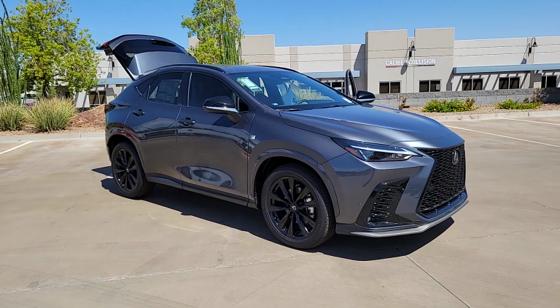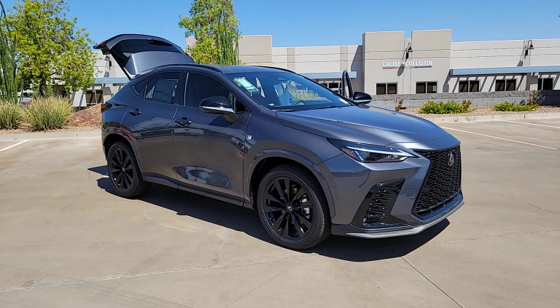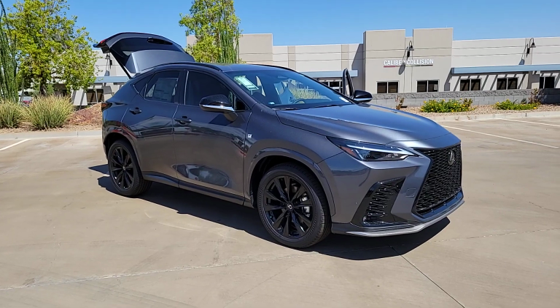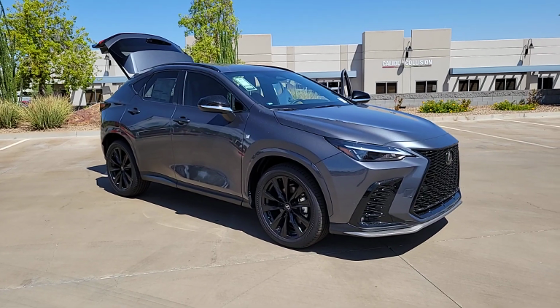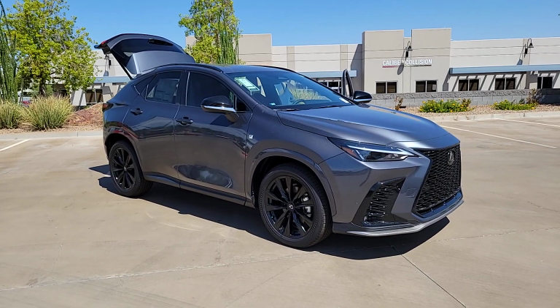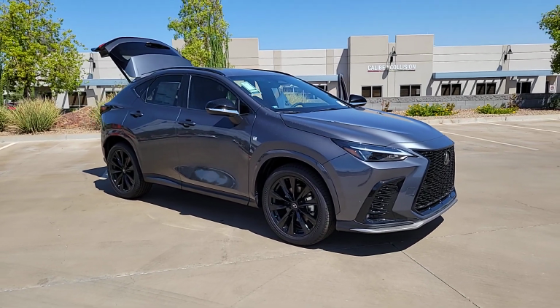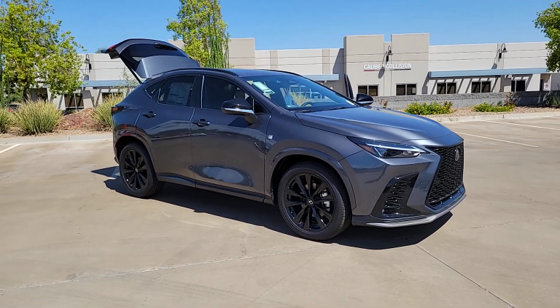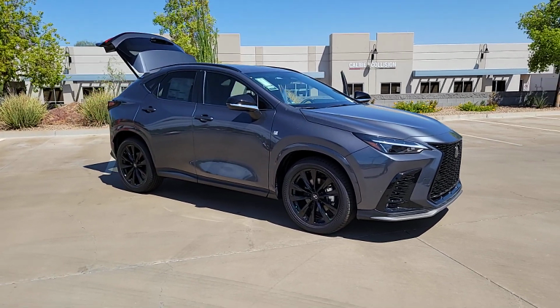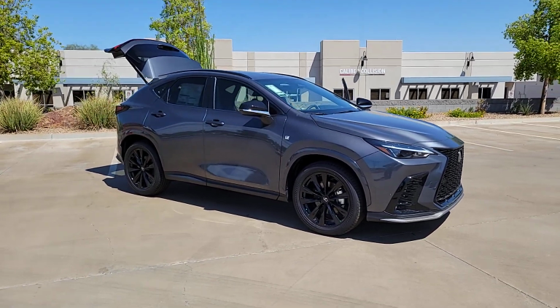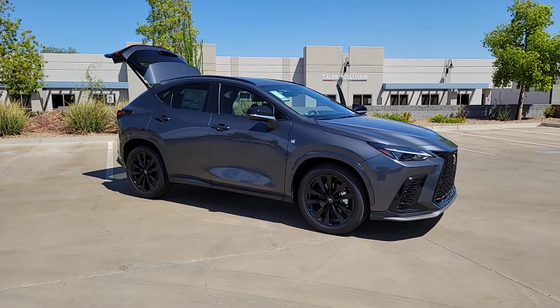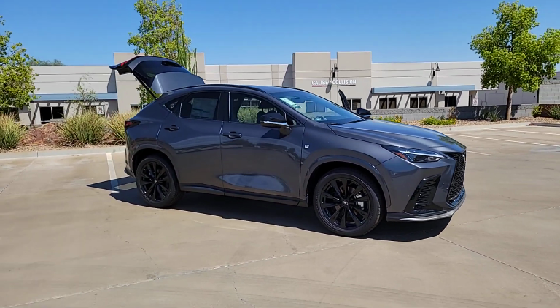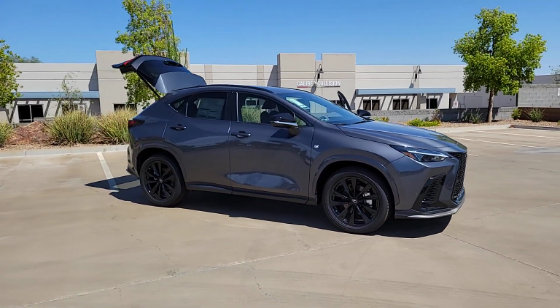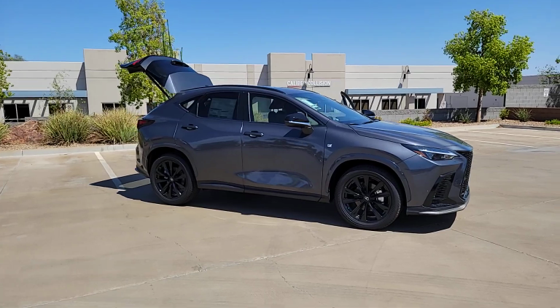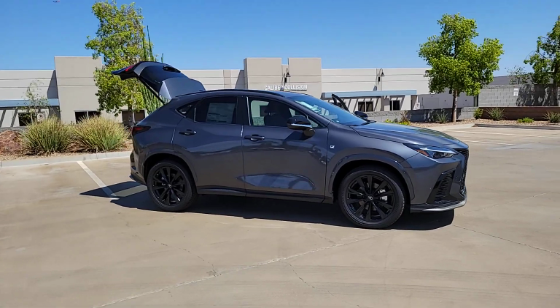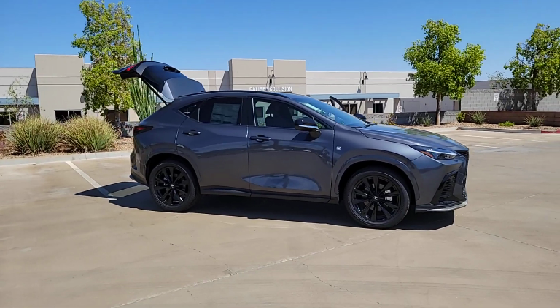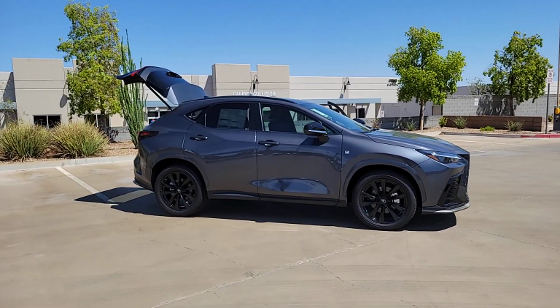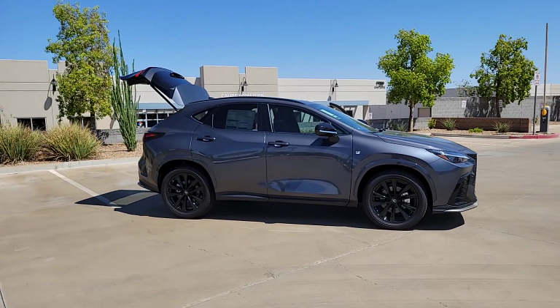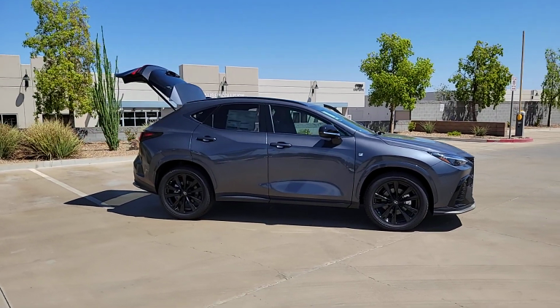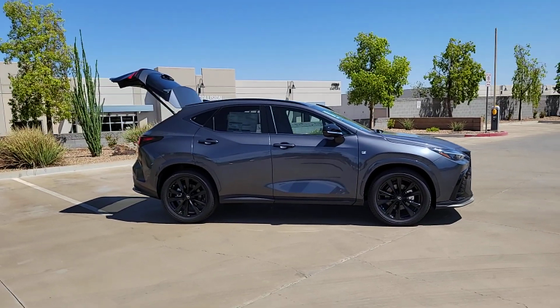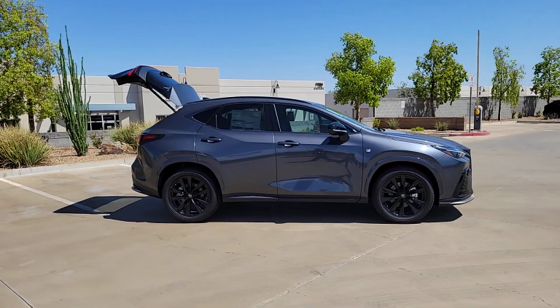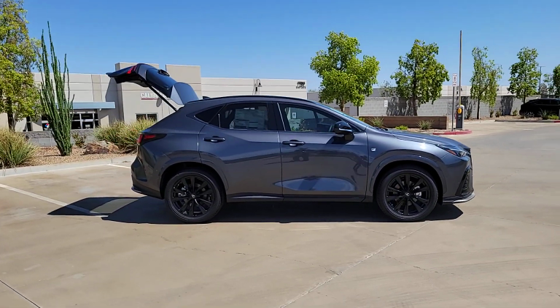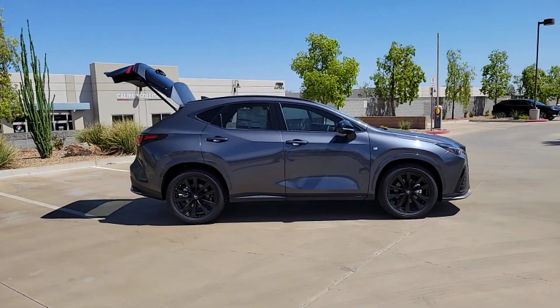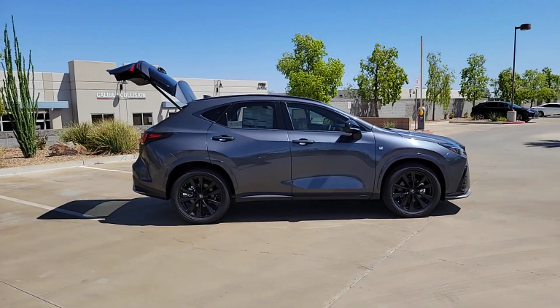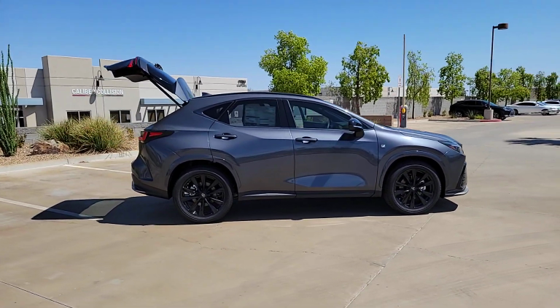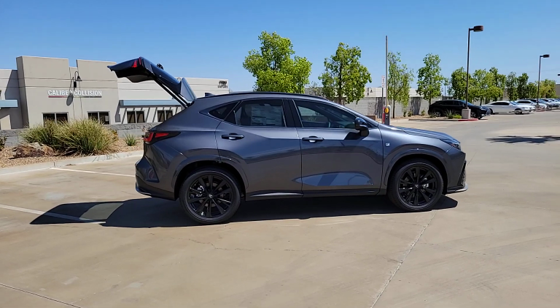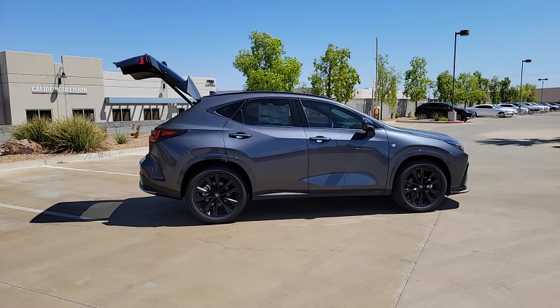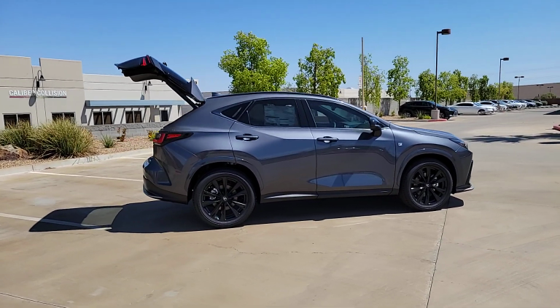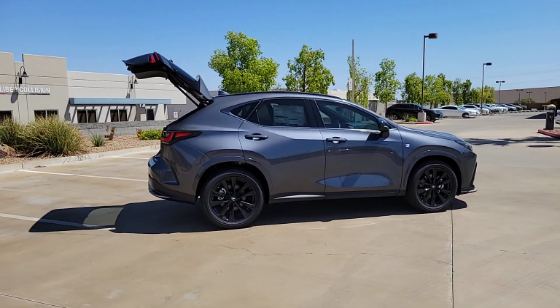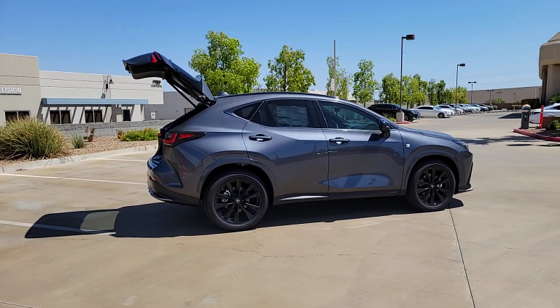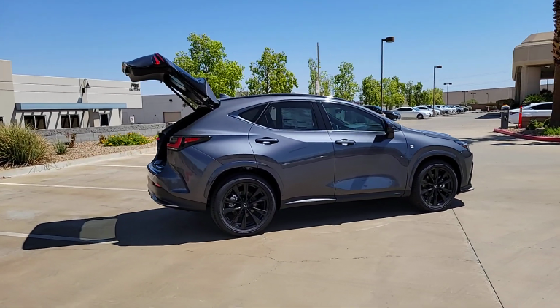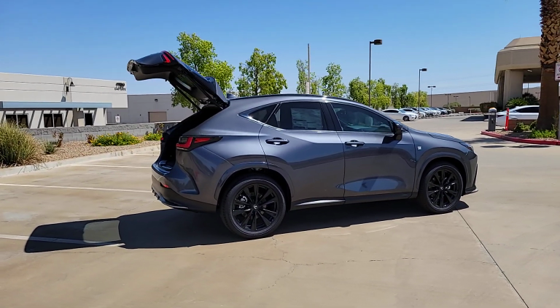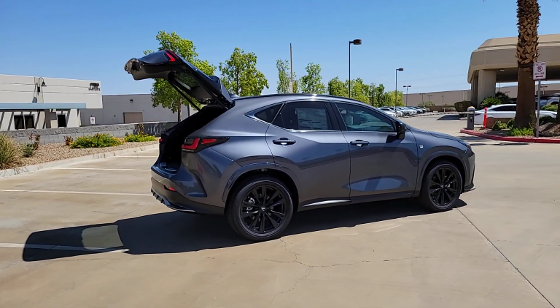Go home happy with the 2024 Lexus NX. Take a tour of this luxurious and versatile Lexus NX, the premium SUV that brings effortless performance, premium amenities, and modern style to every adventure.